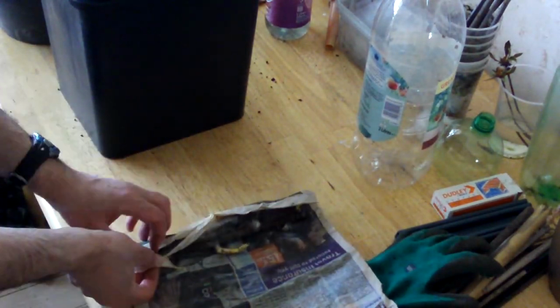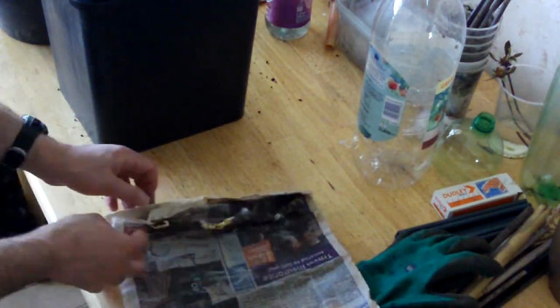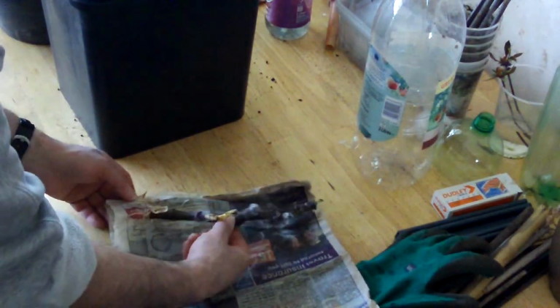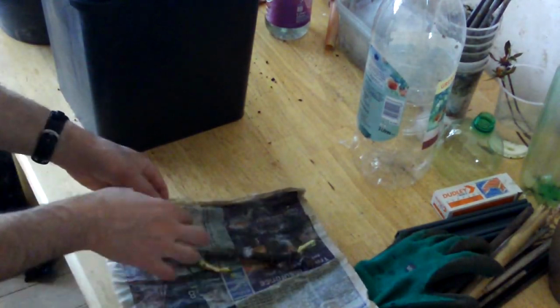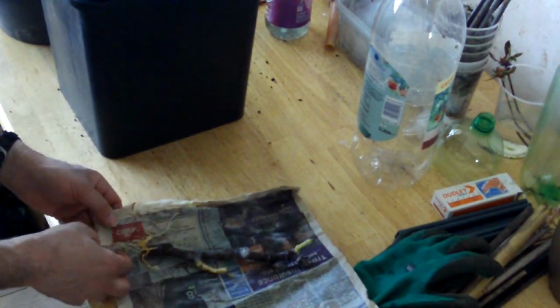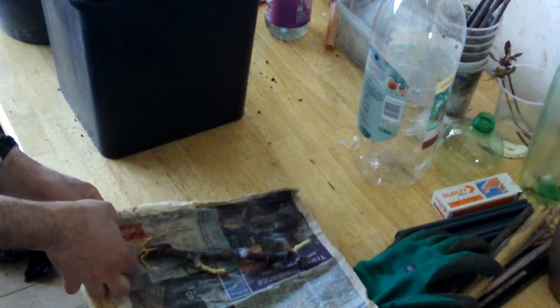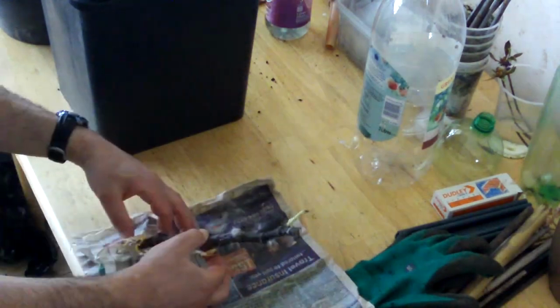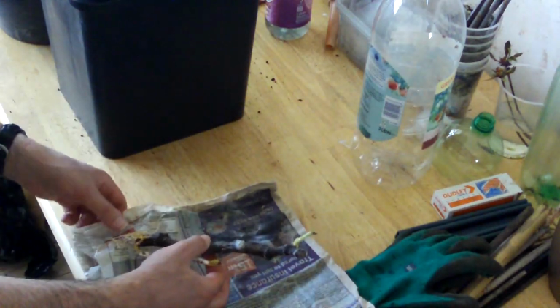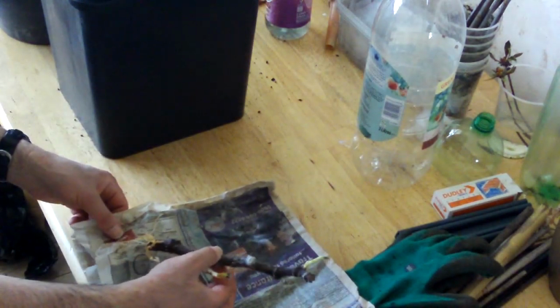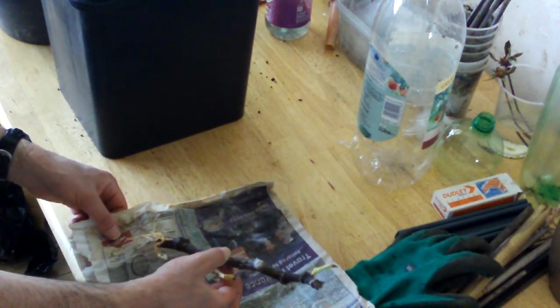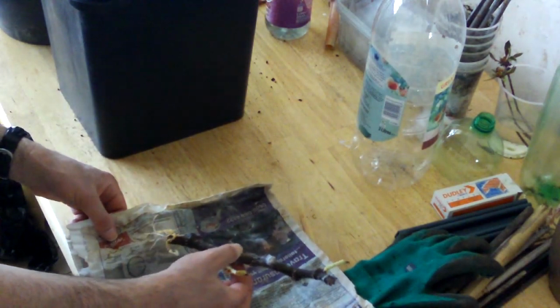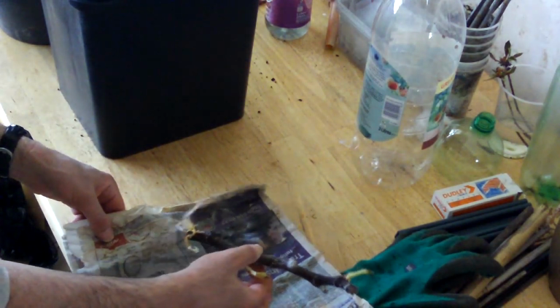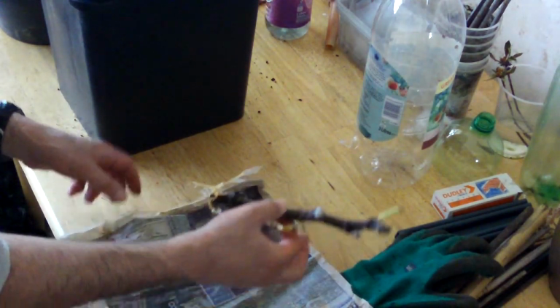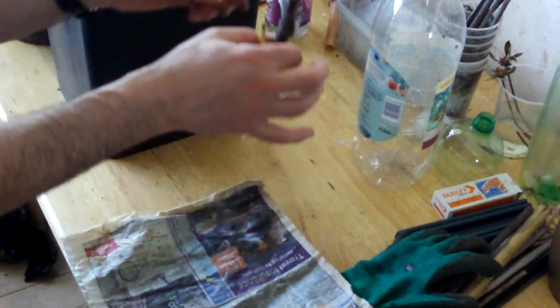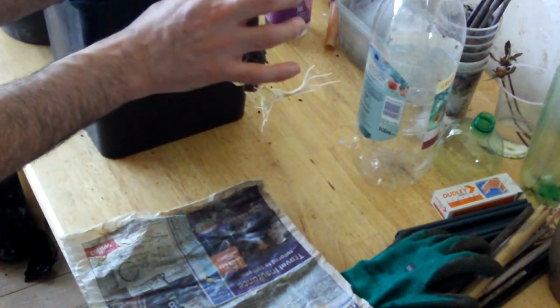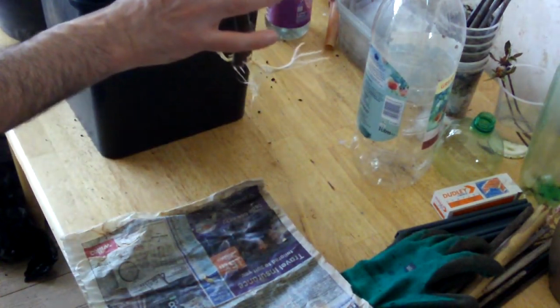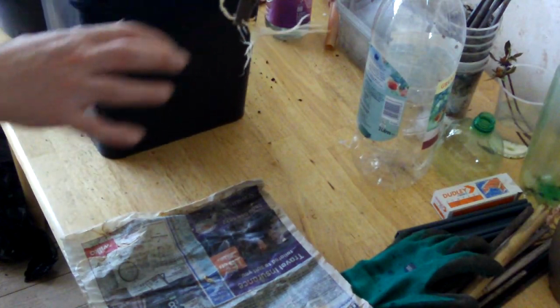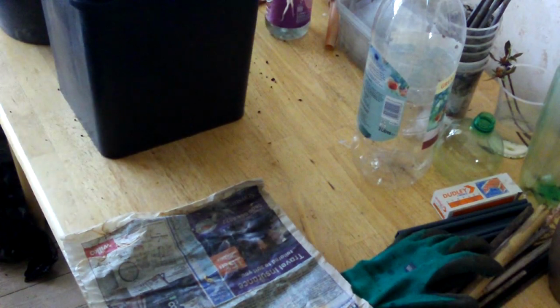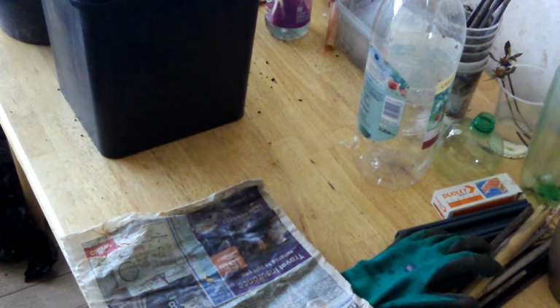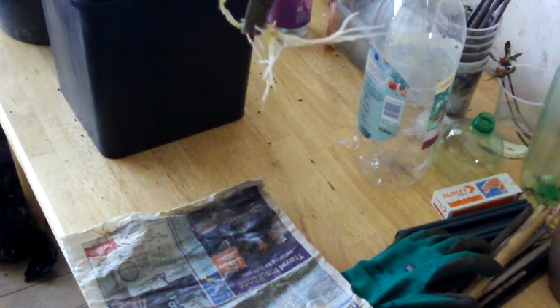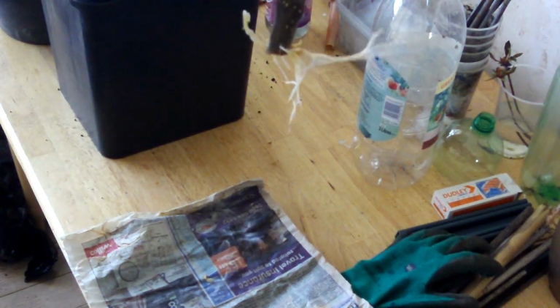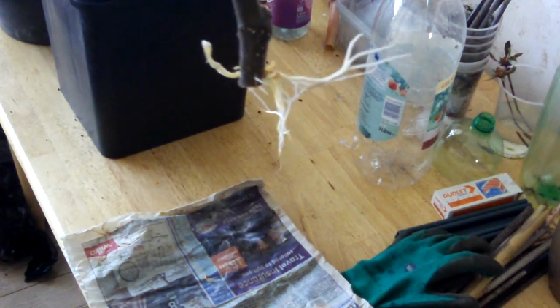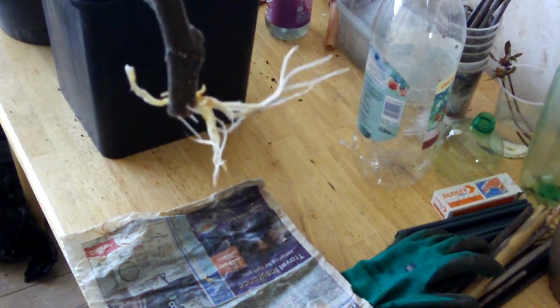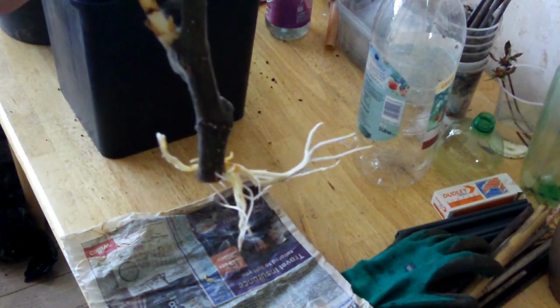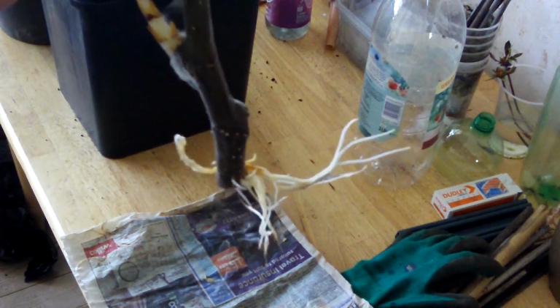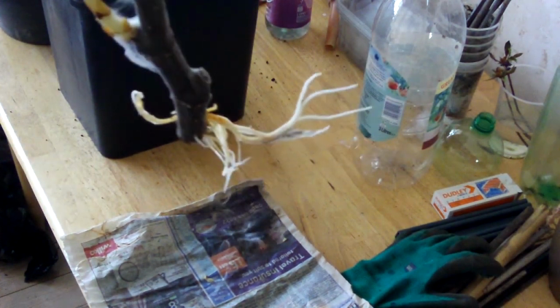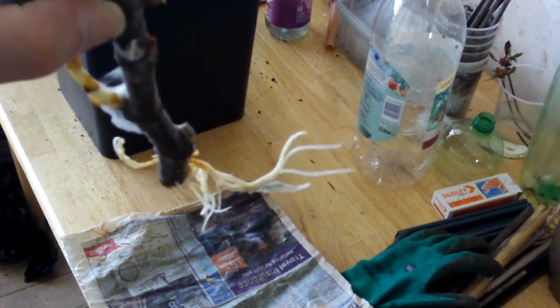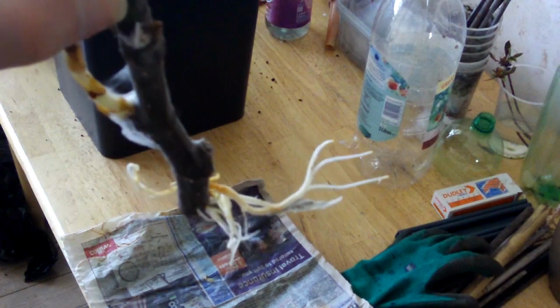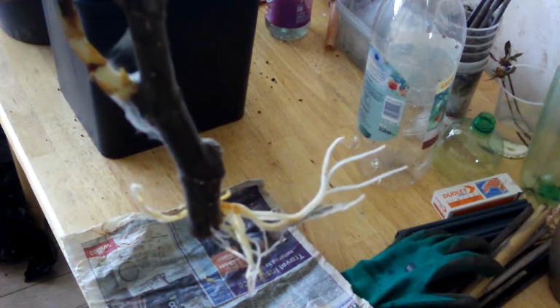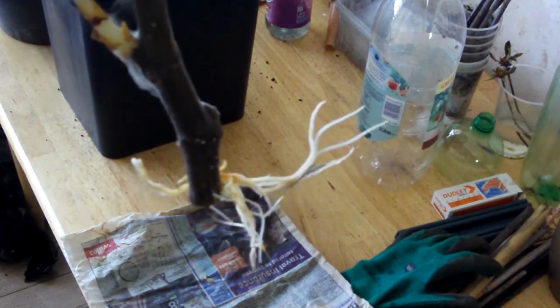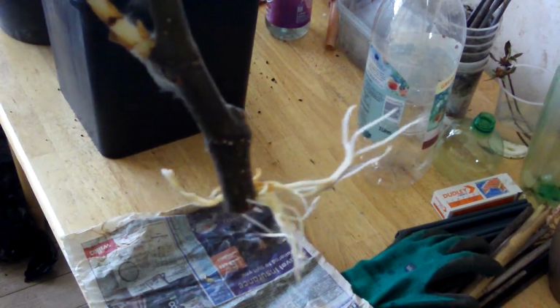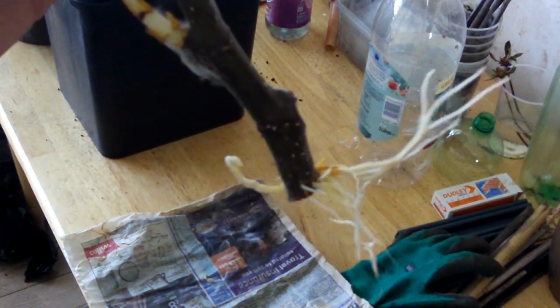And now for the last one — the roots are stuck to the newspaper. This has produced spectacular roots. This is also a superb success.